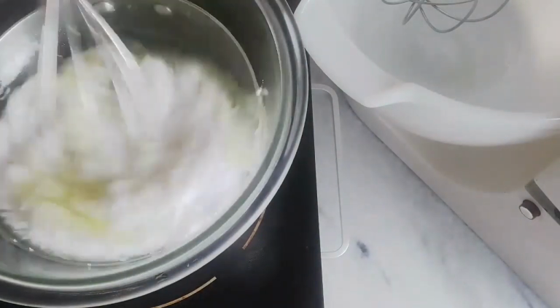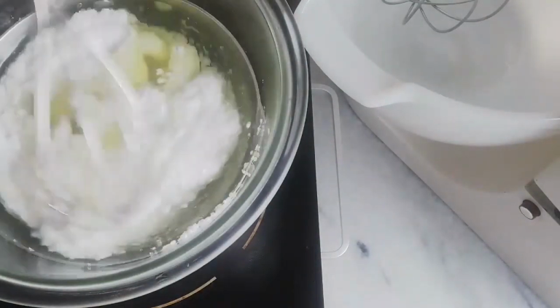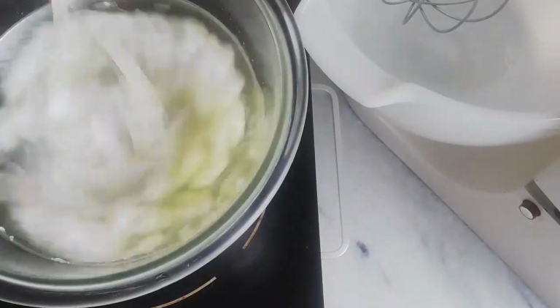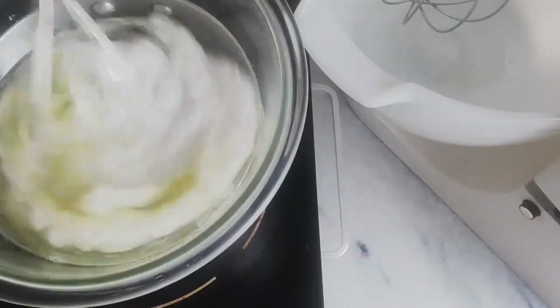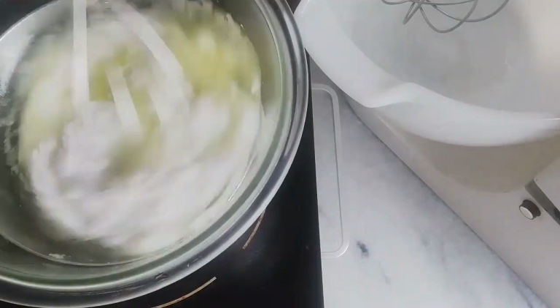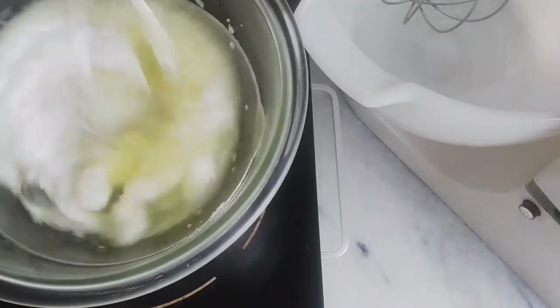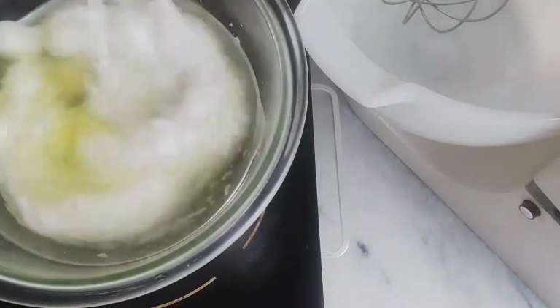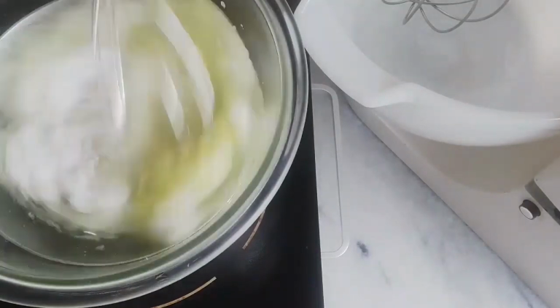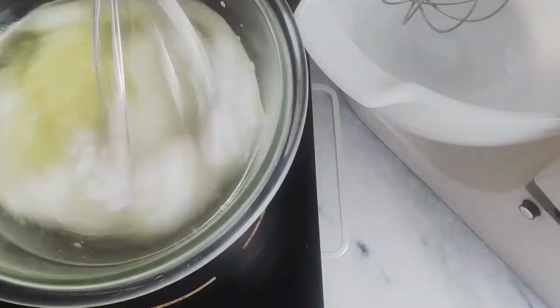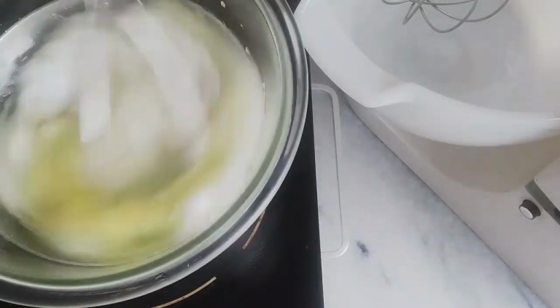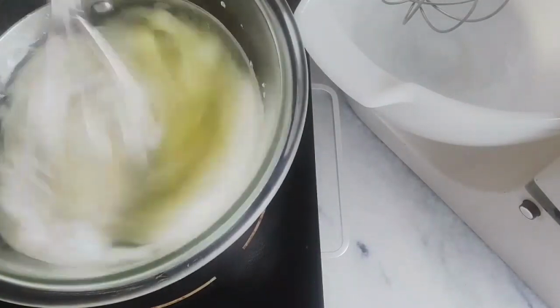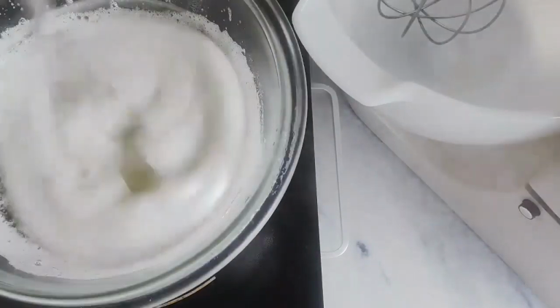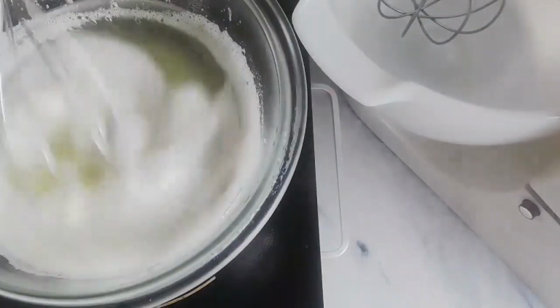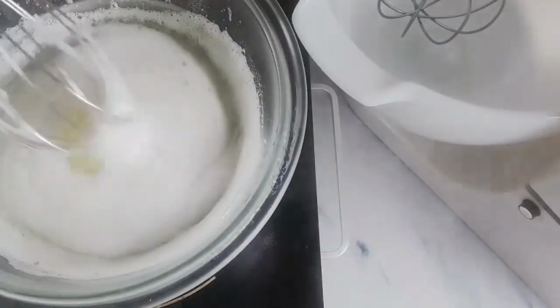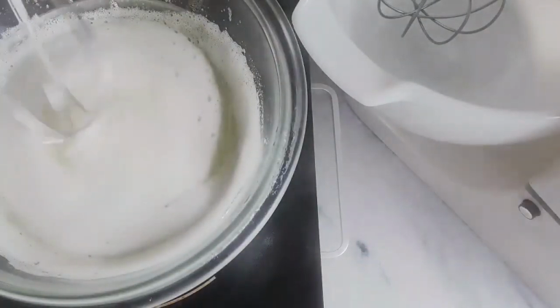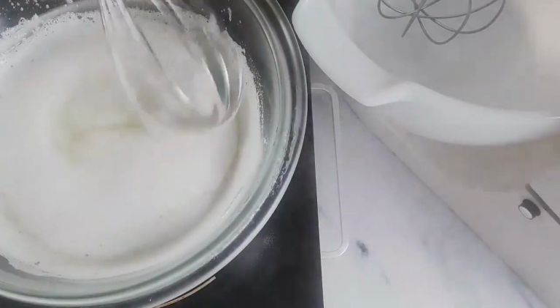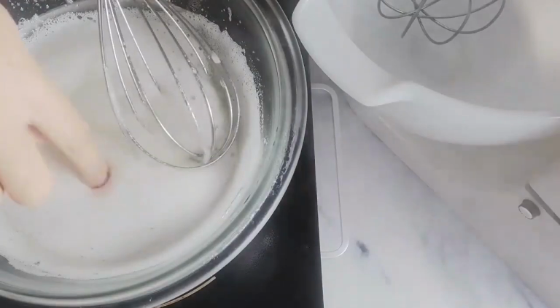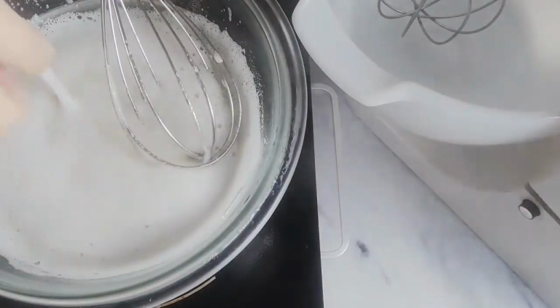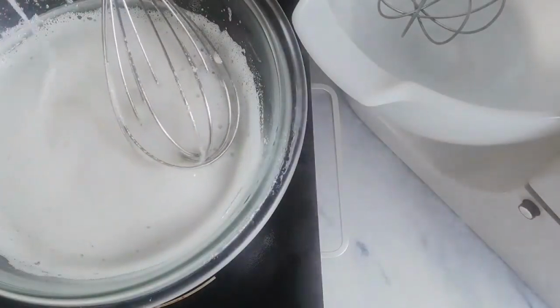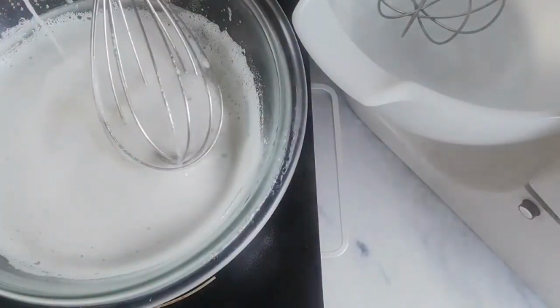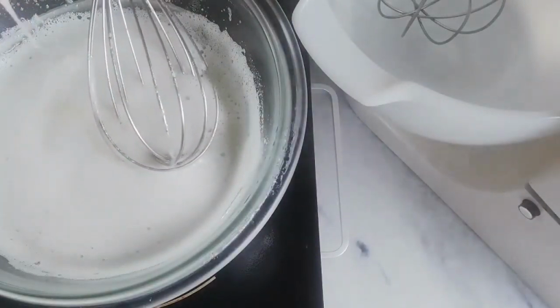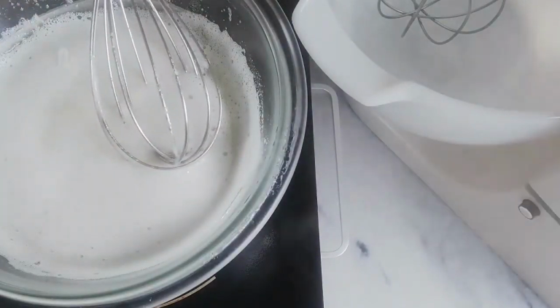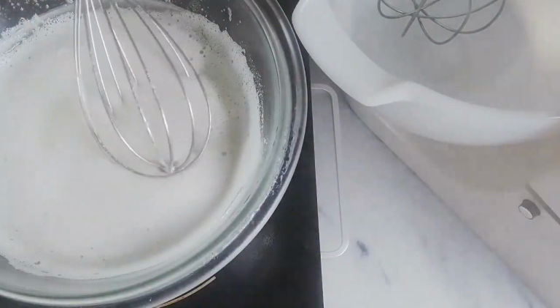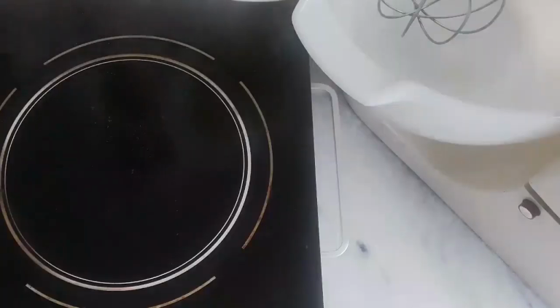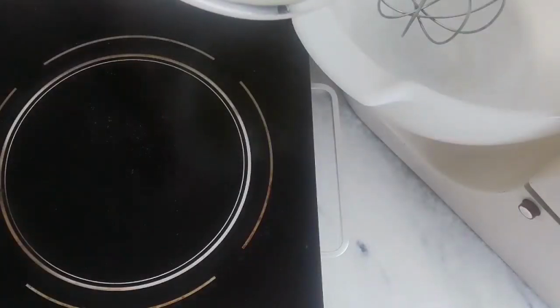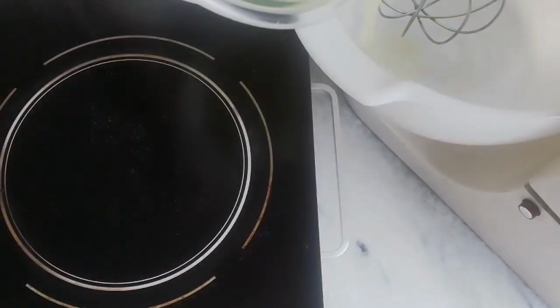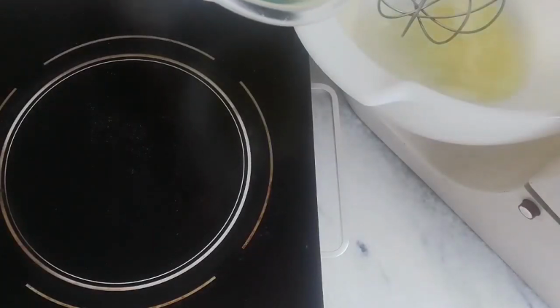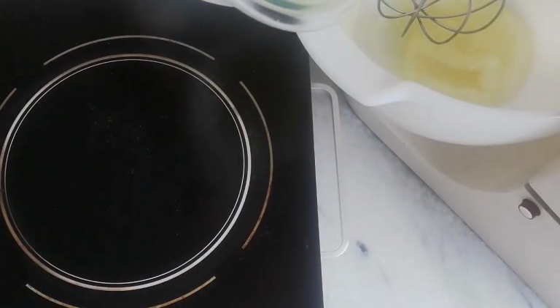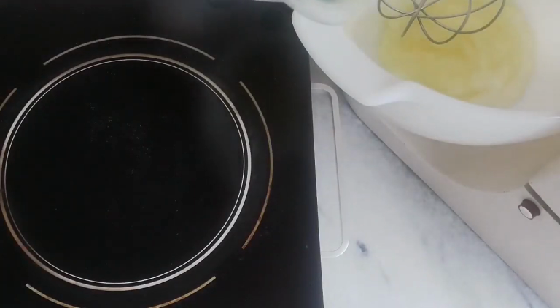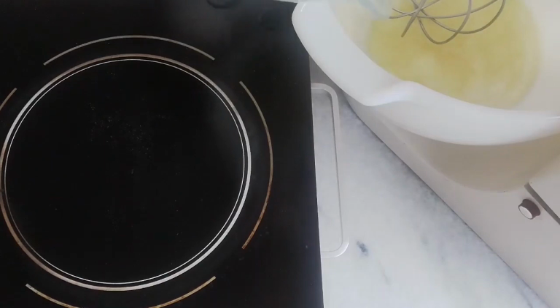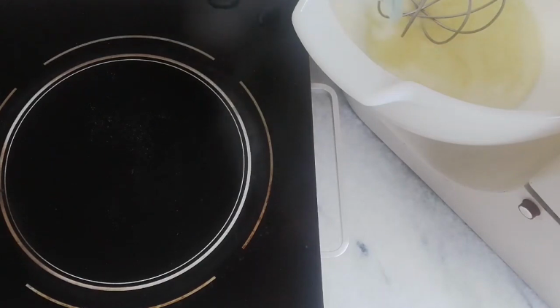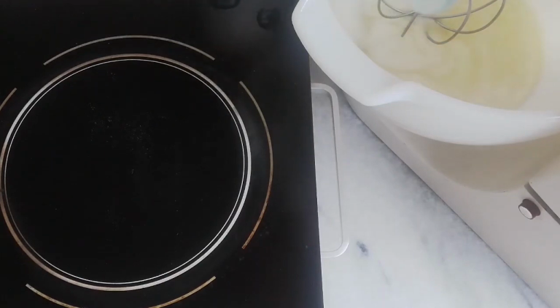Add the sugar and whisk till the sugar dissolves. Make sure the bowl does not touch the water beneath it. Check if the sugar has dissolved by rubbing the egg whites between your fingers, then pour into your mixing bowl.